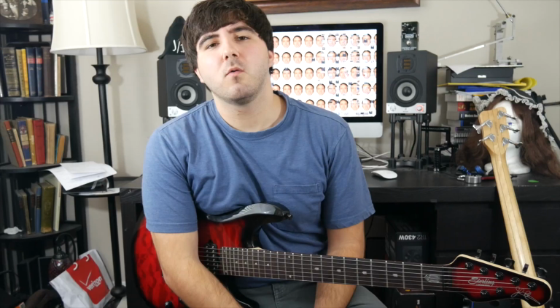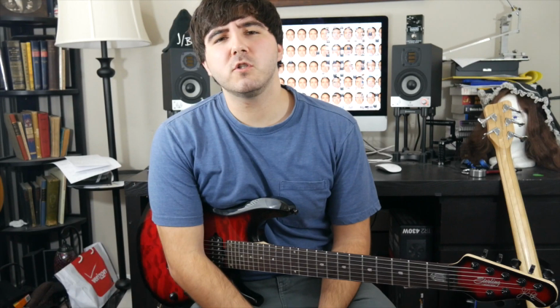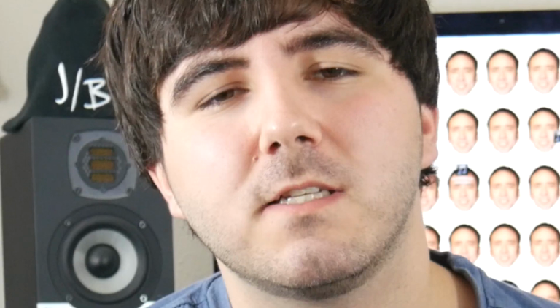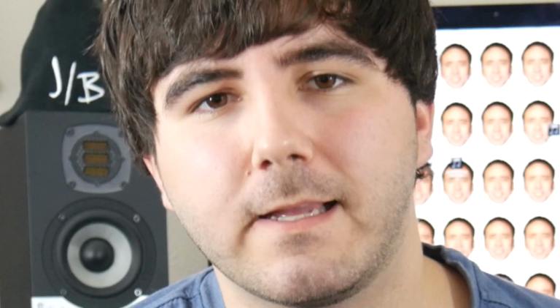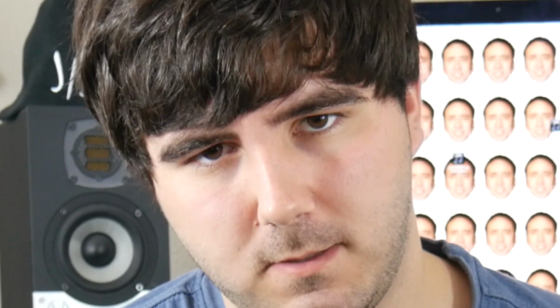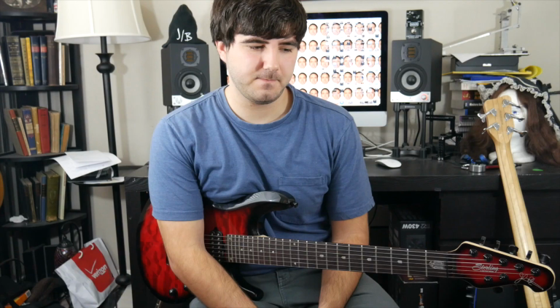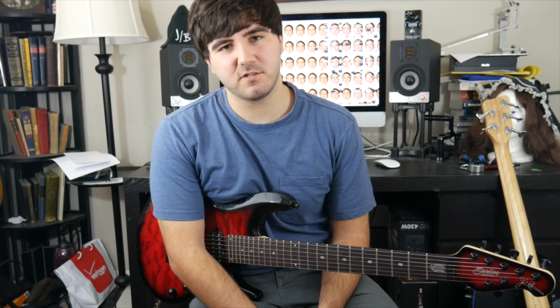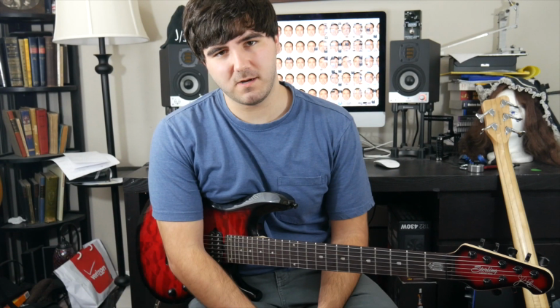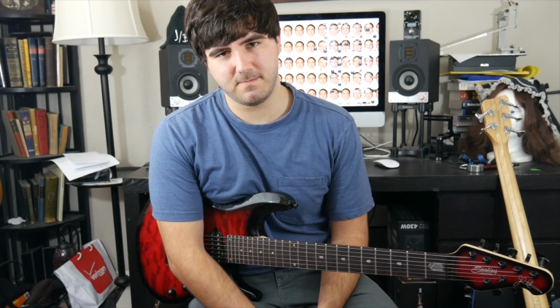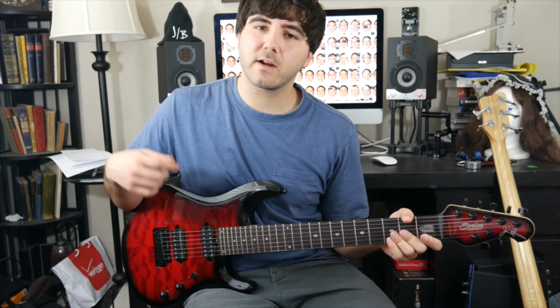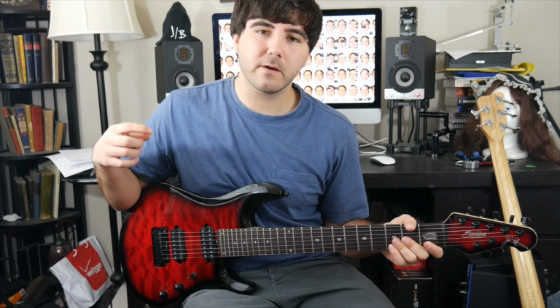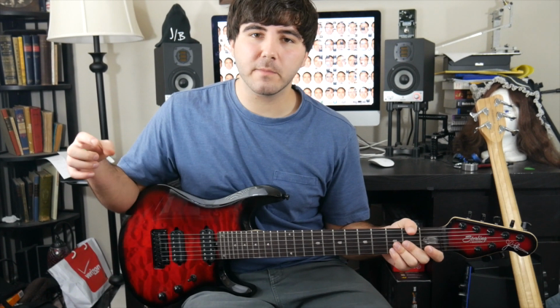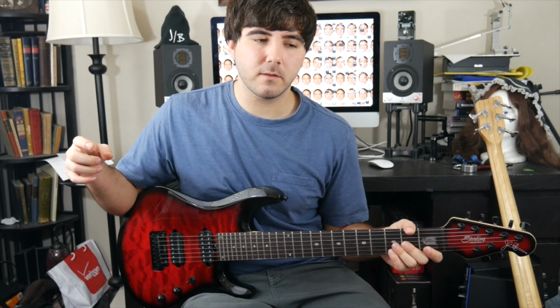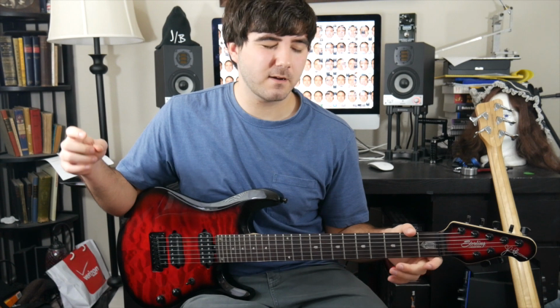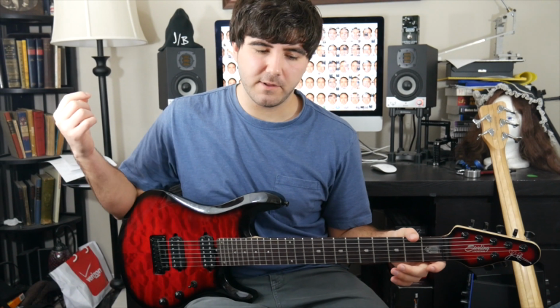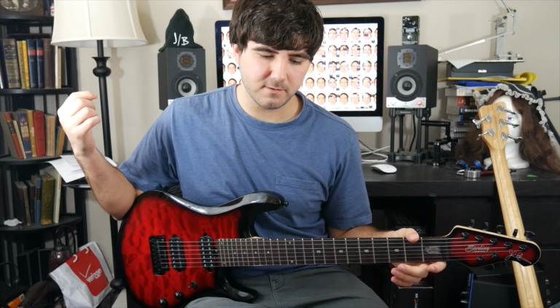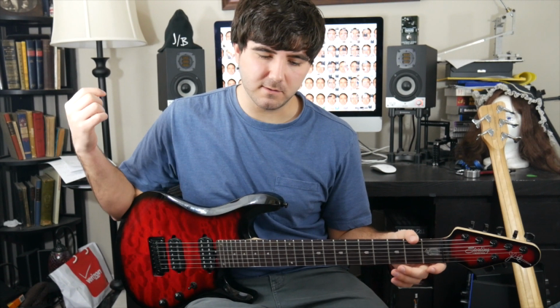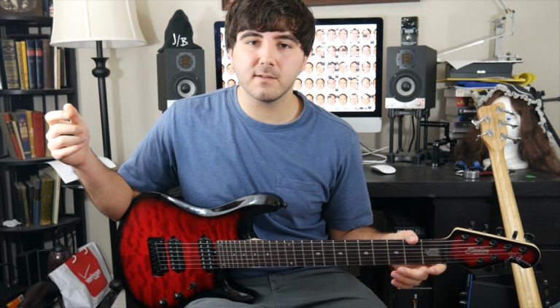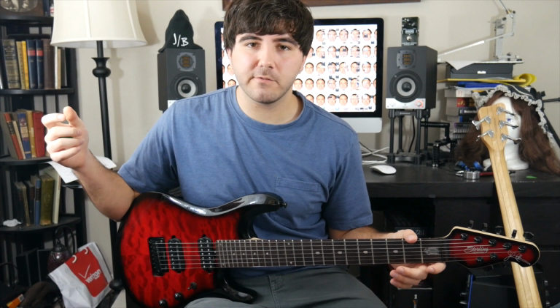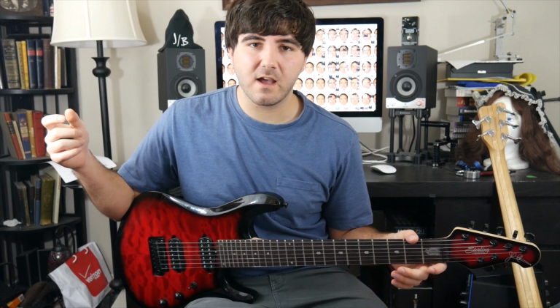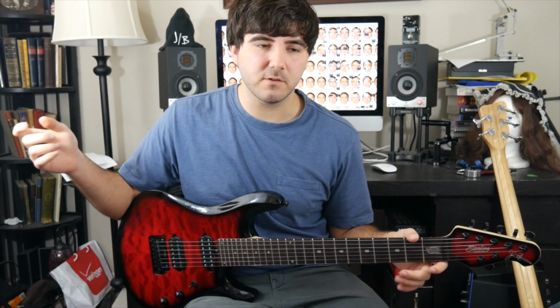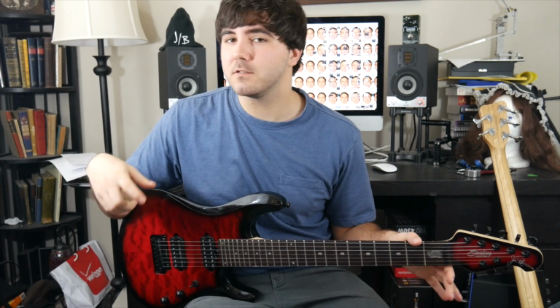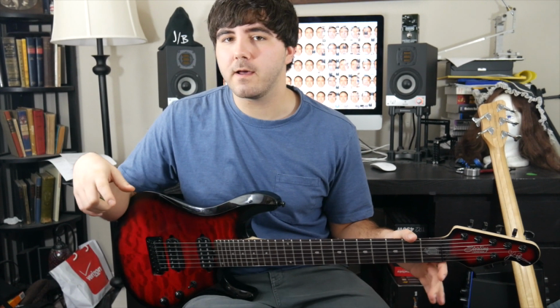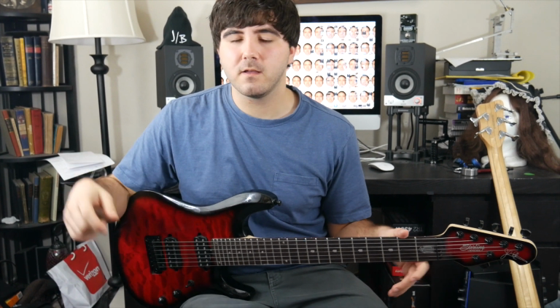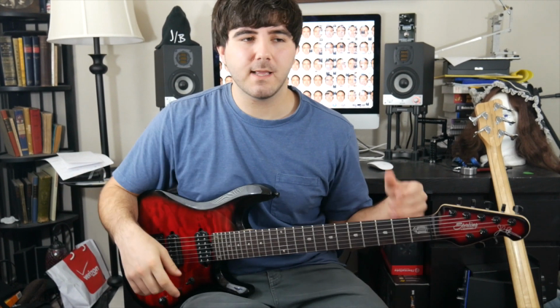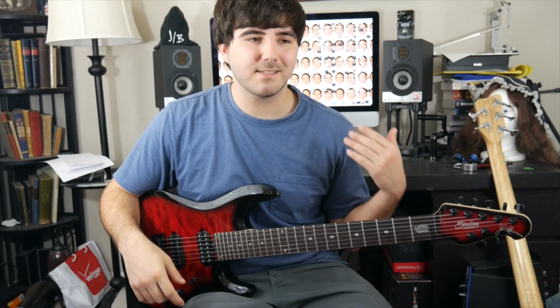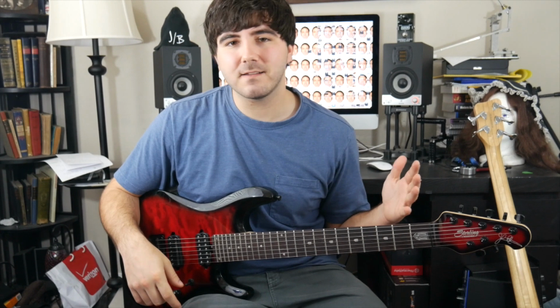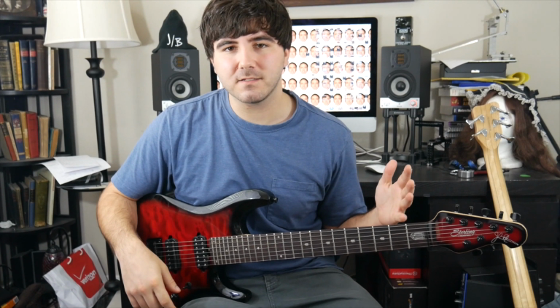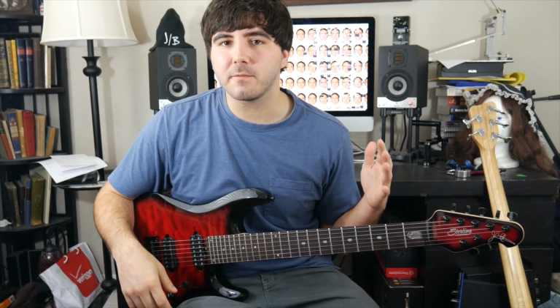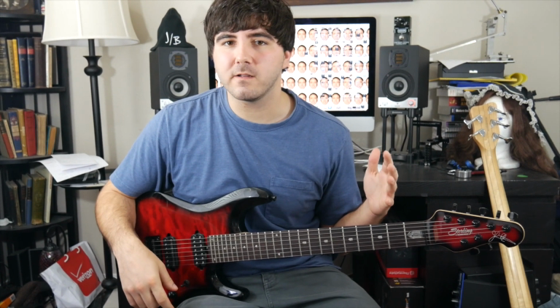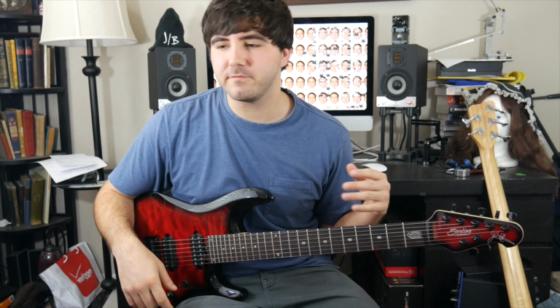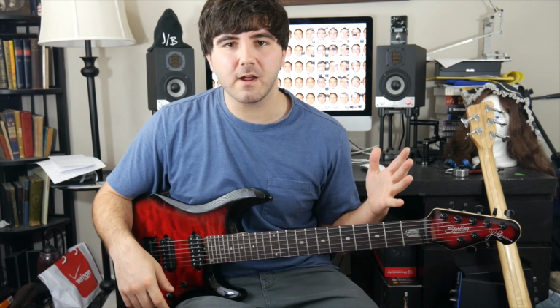Welcome to Joe's Sick Licks, episode one. If you don't care about hearing about the lick, there's a link to download the tab, so you can just do that. I'm going to take like 10 seconds to talk about it, if you care.